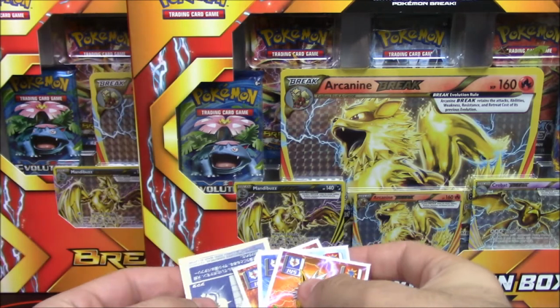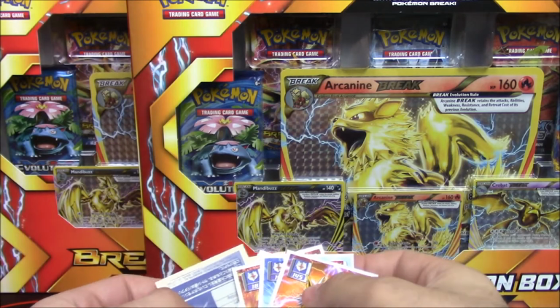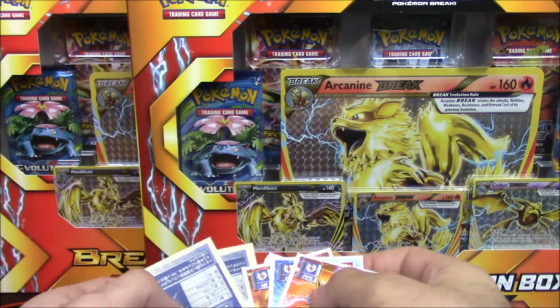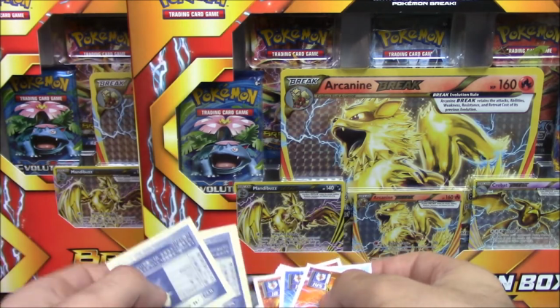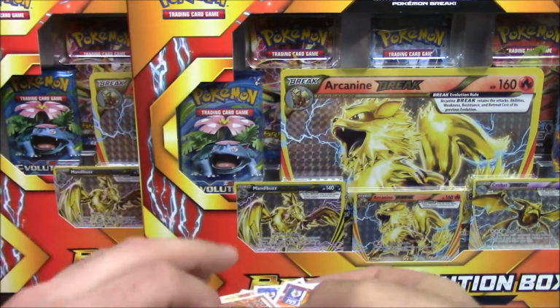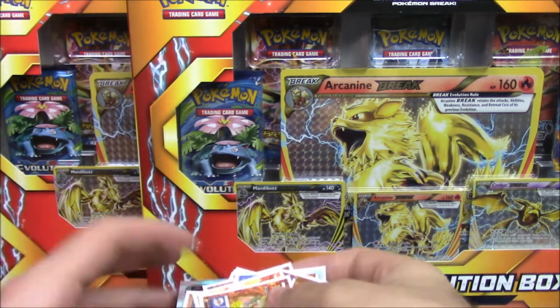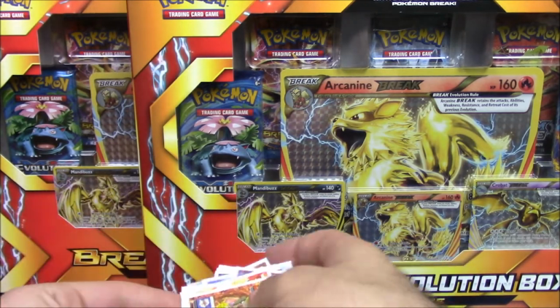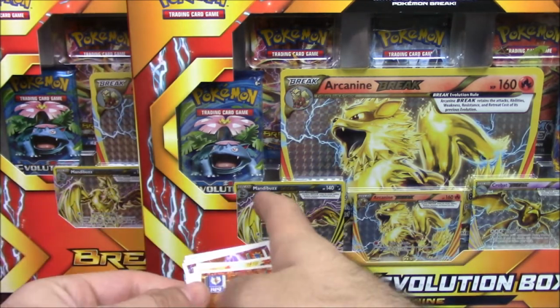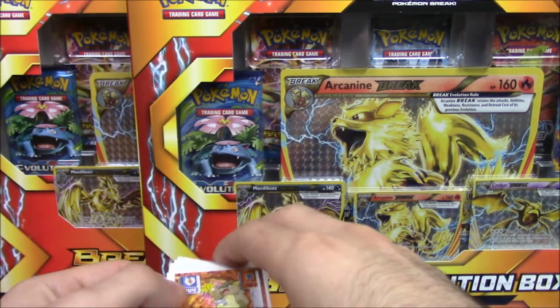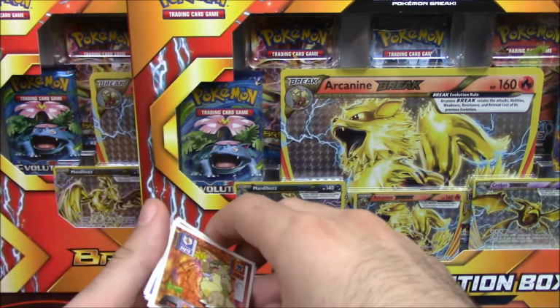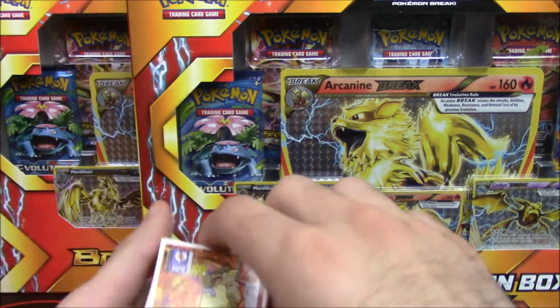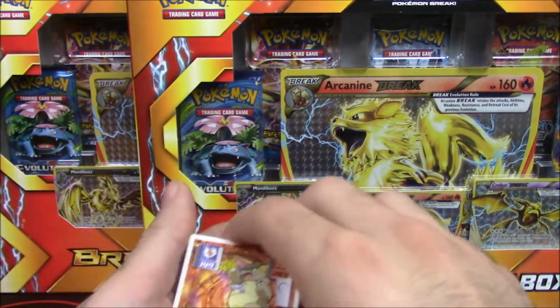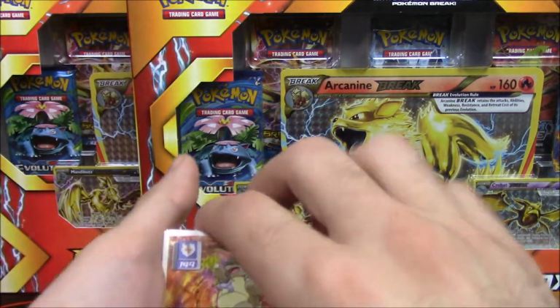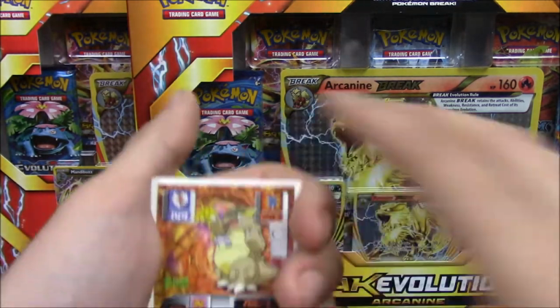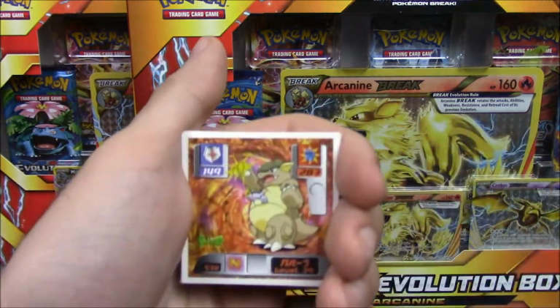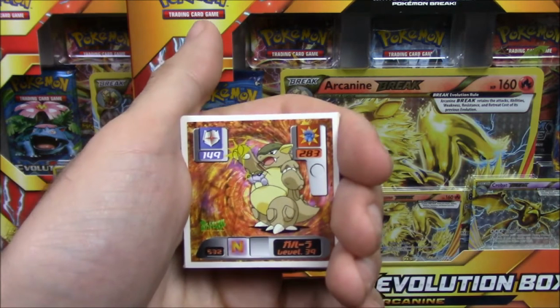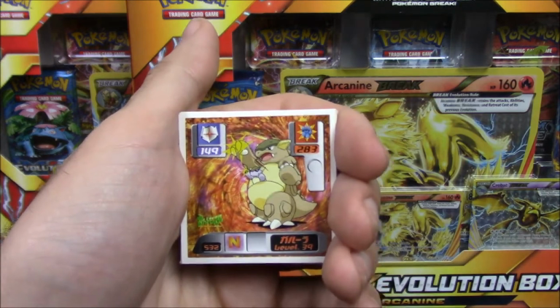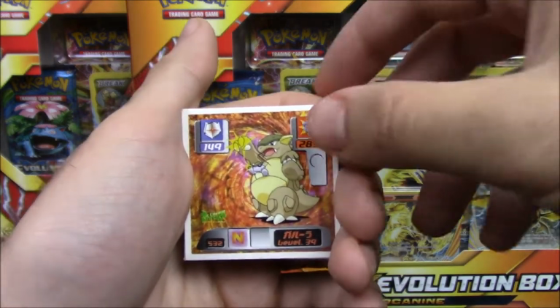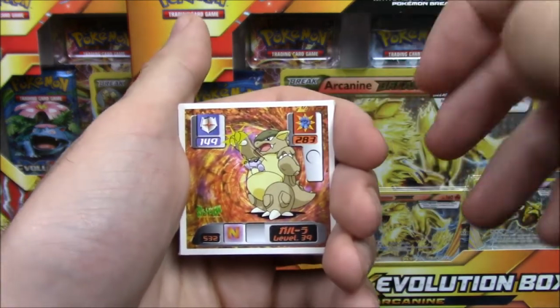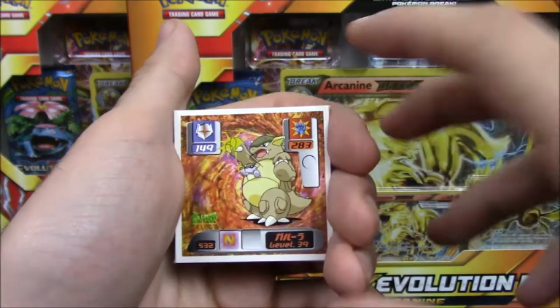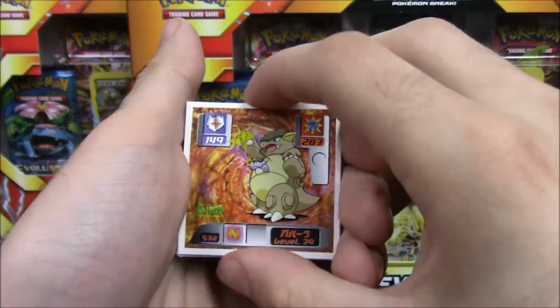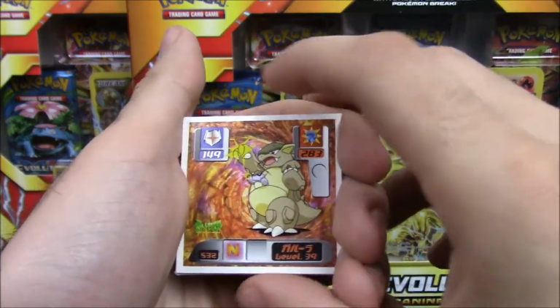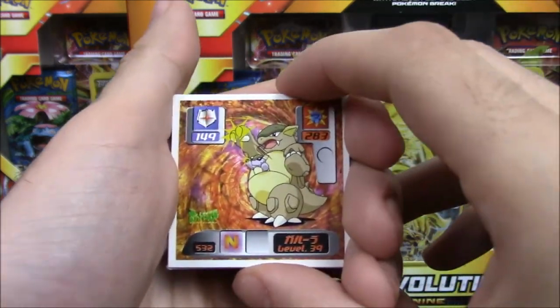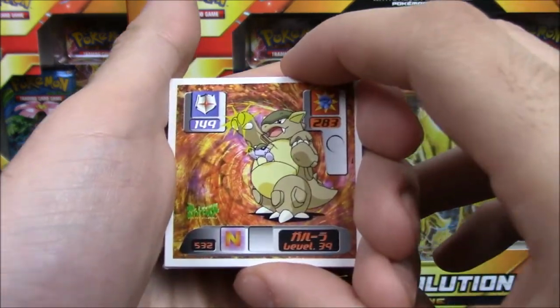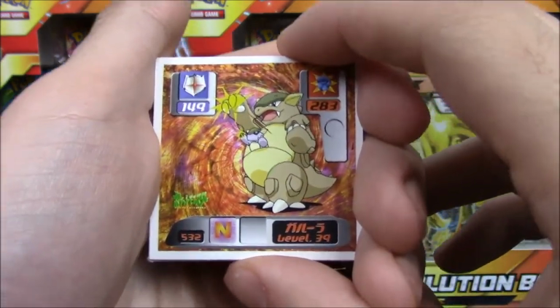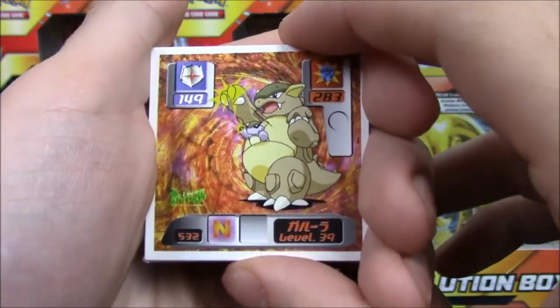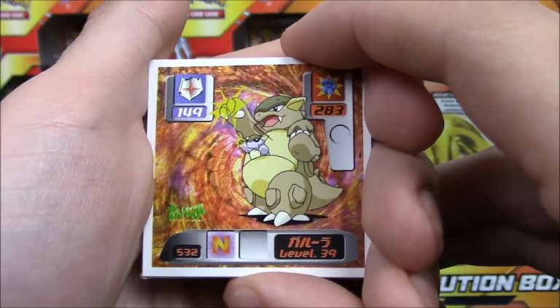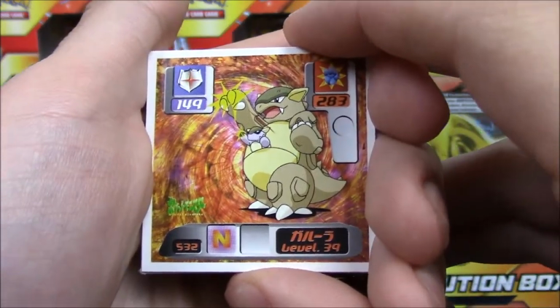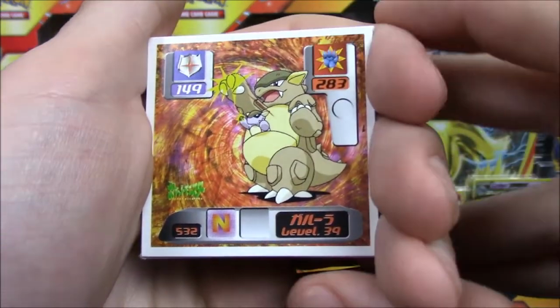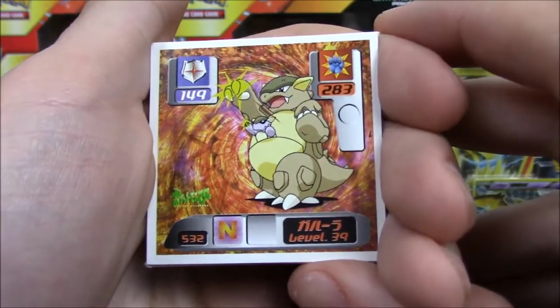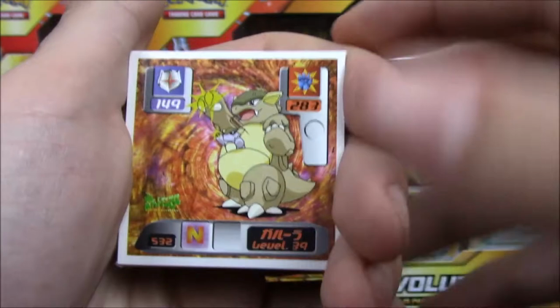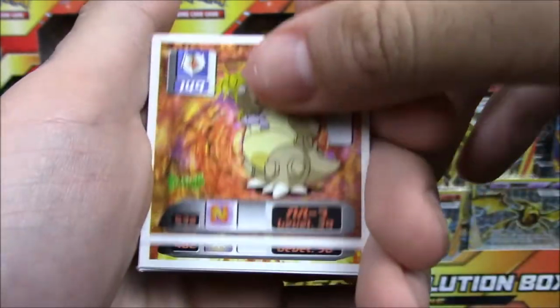There's a rare sticker in the back — oh my goodness, what is it? I want to know. We have a Kangaskhan! That is cool, look at the art. I'm gonna try to bring that closer to the camera. We have a Kangaskhan.